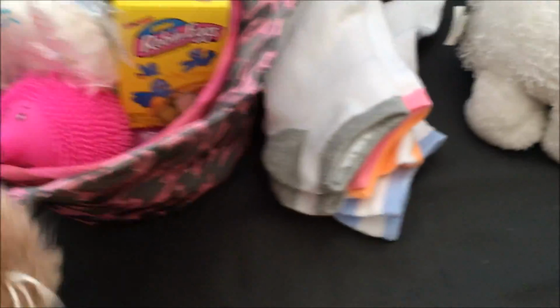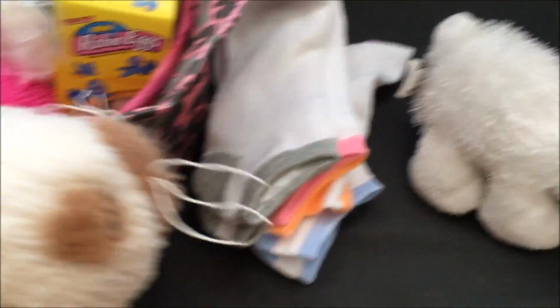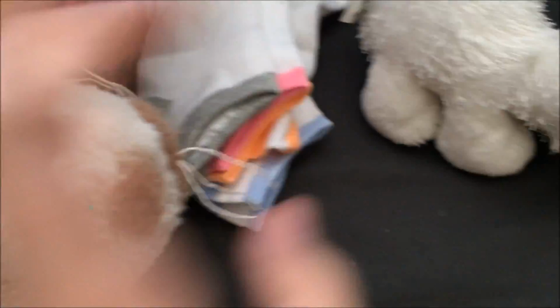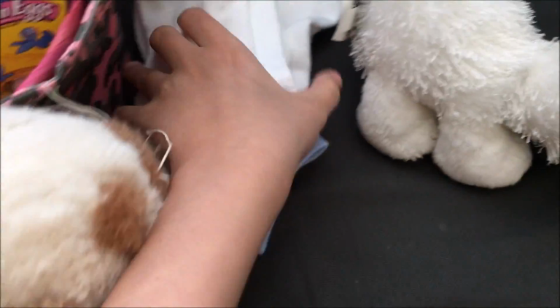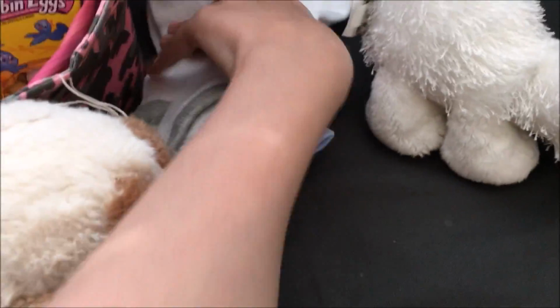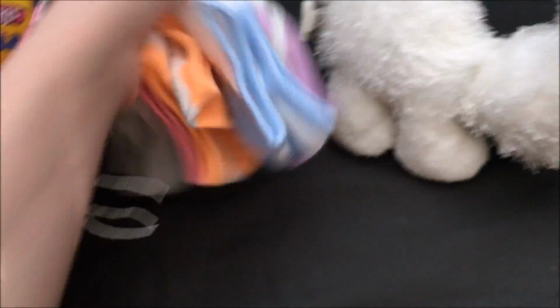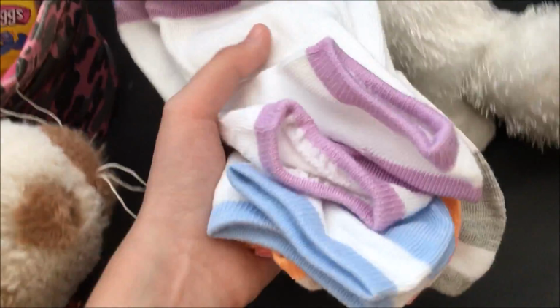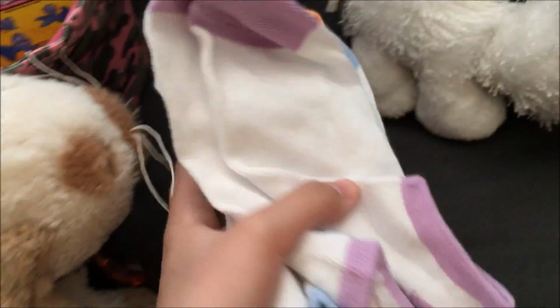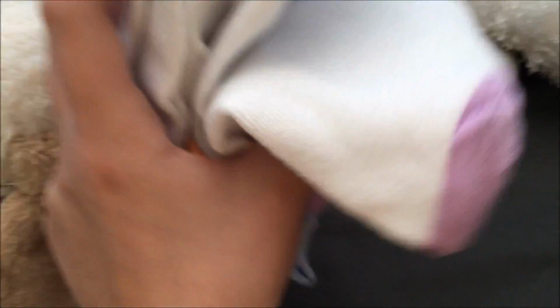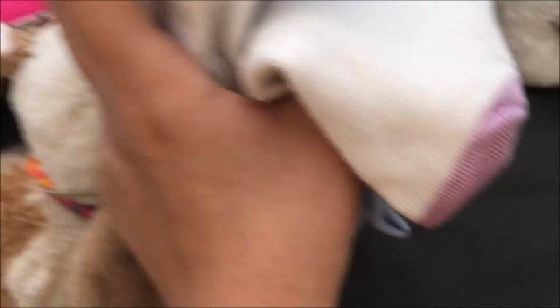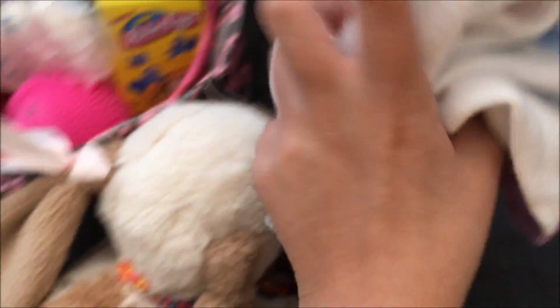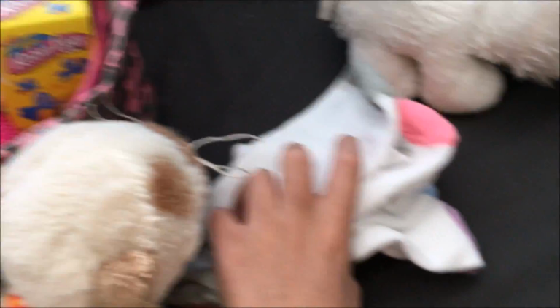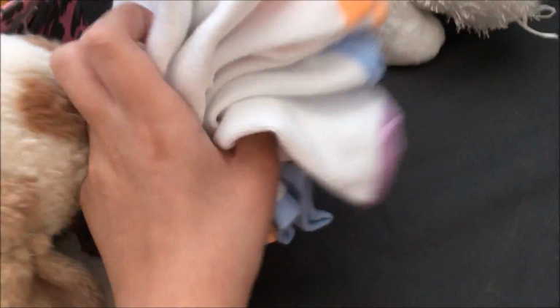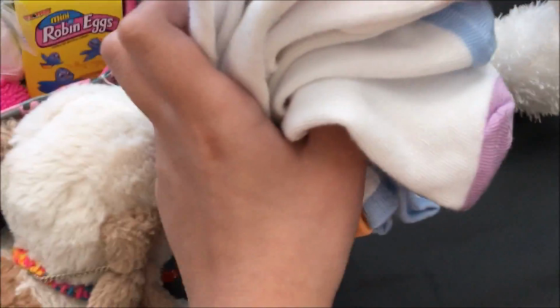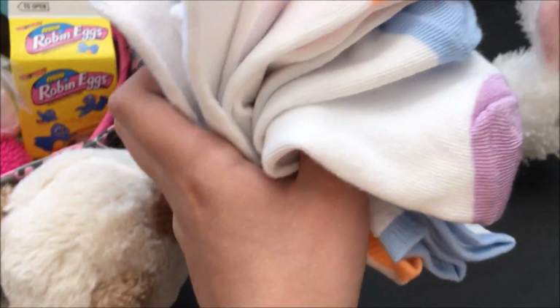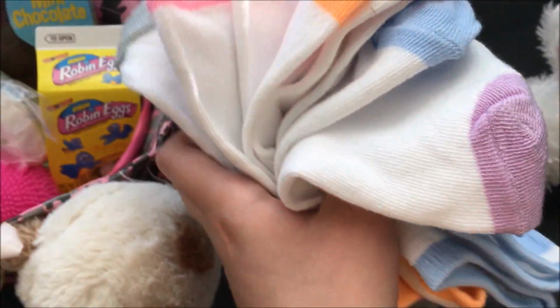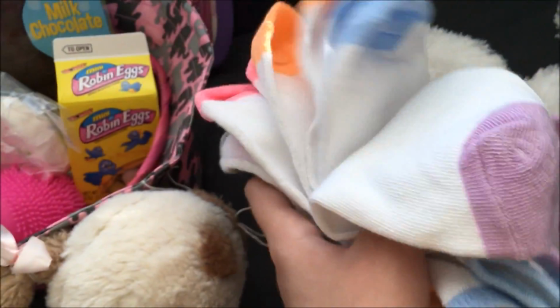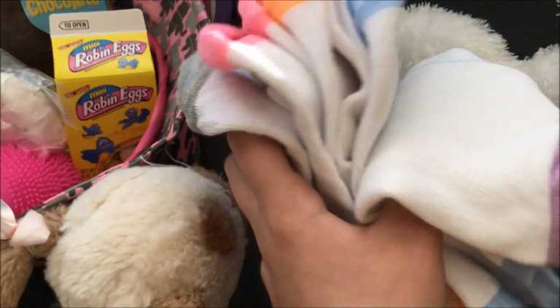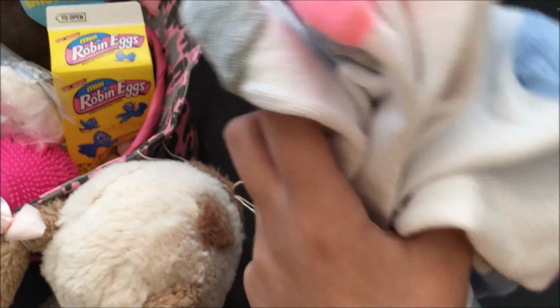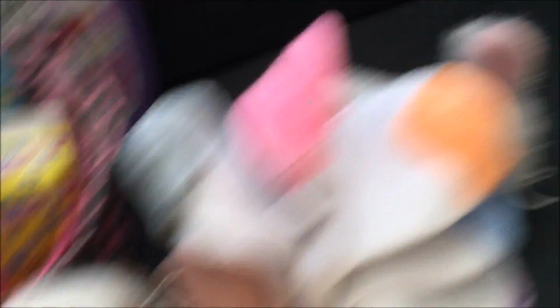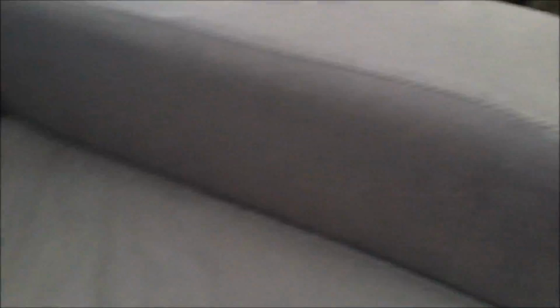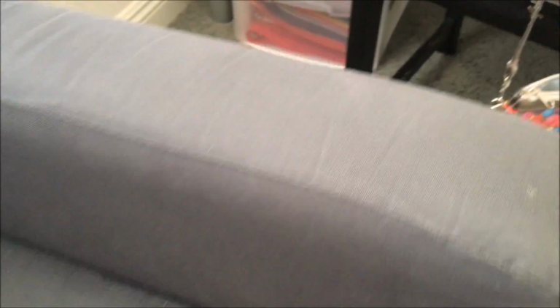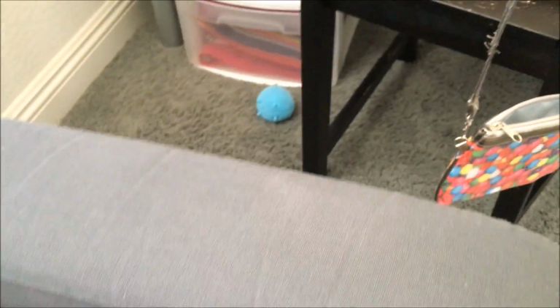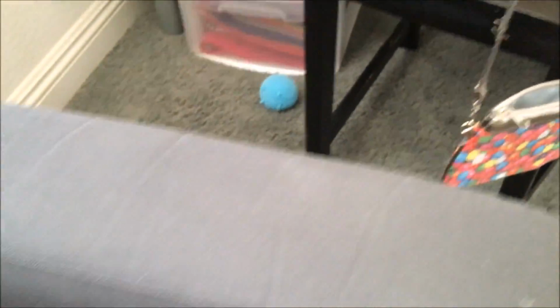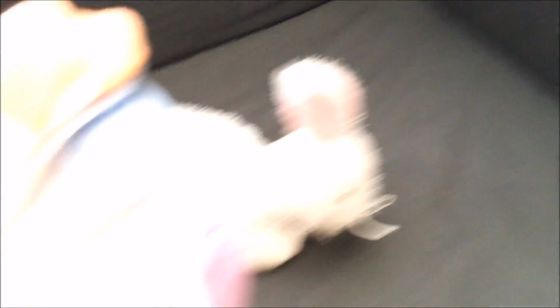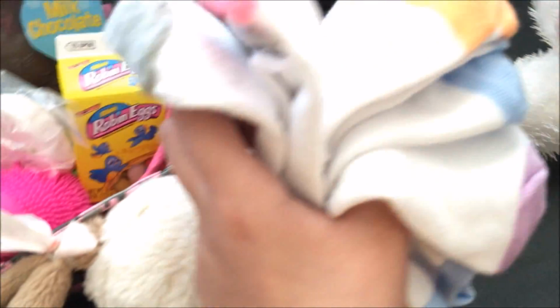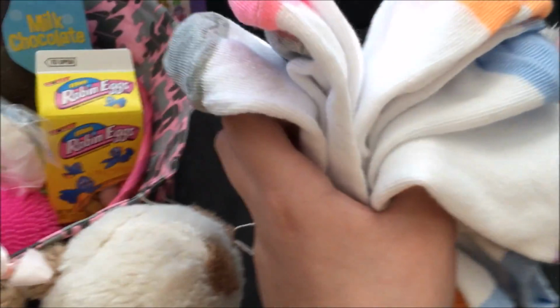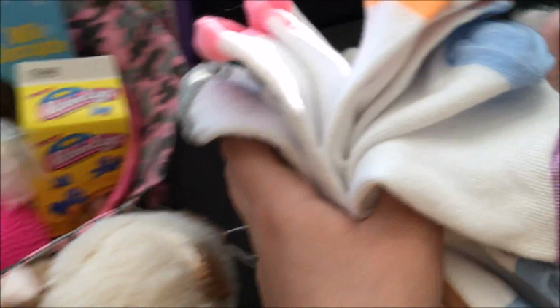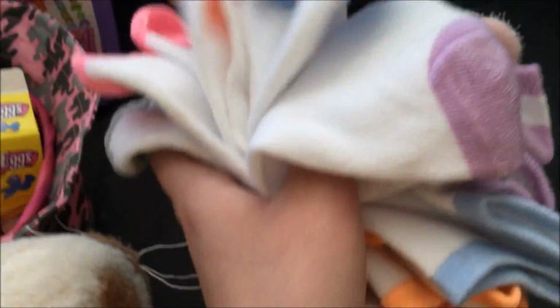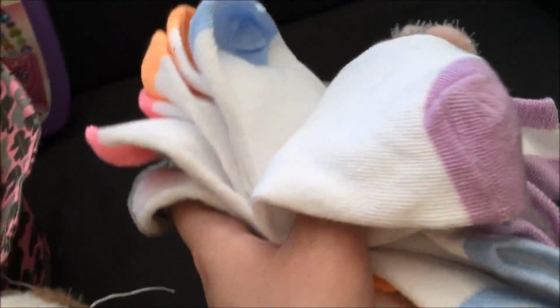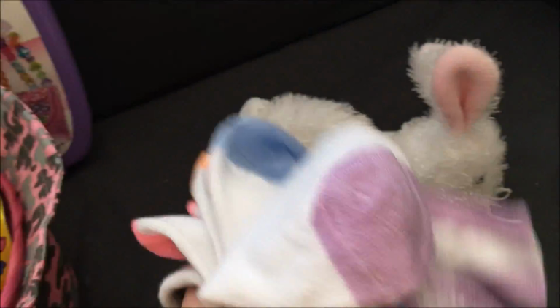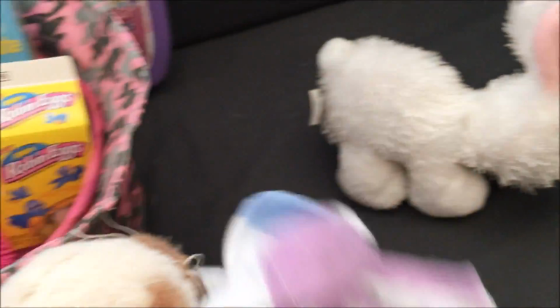The next thing is socks. They got four pairs of socks. They are gray, pink, orange, blue, and purple.